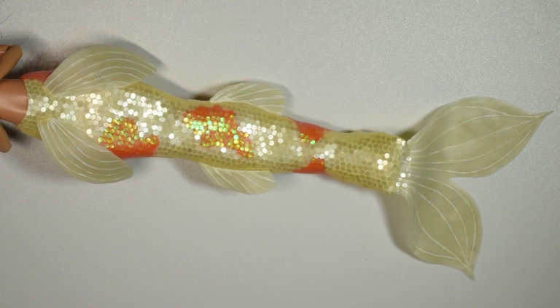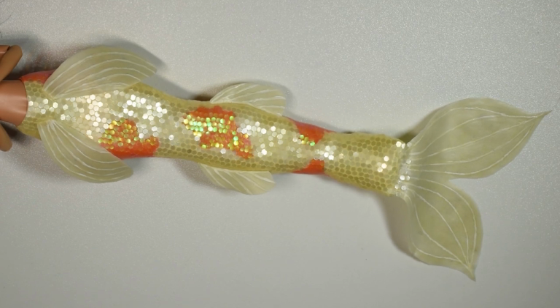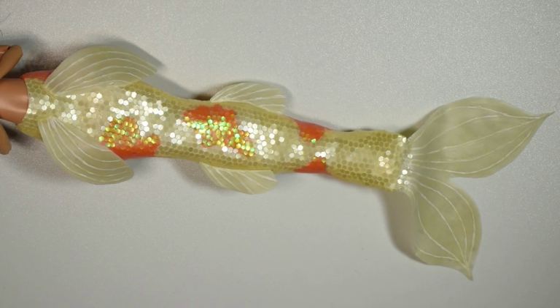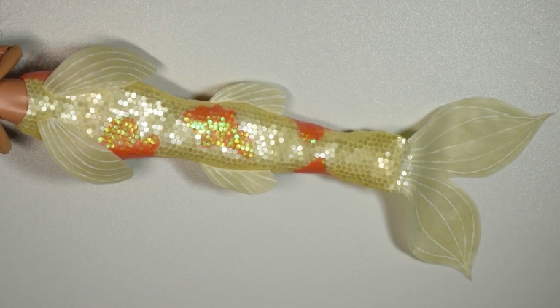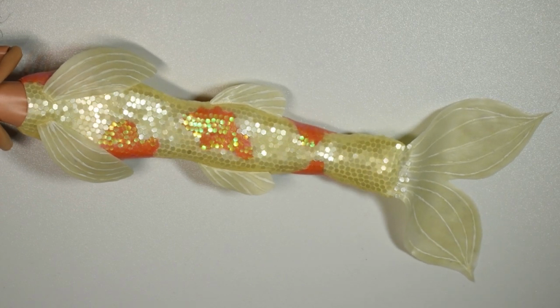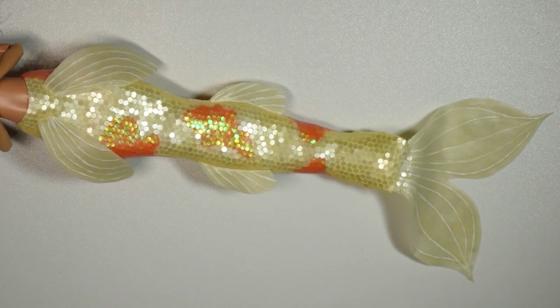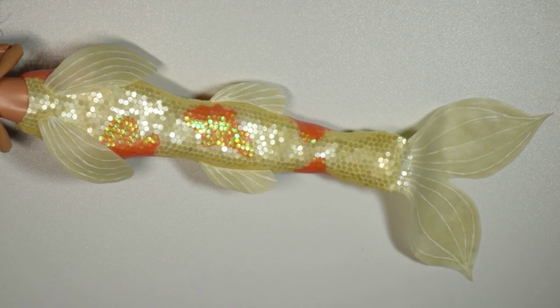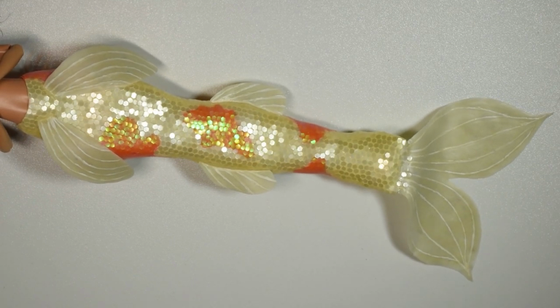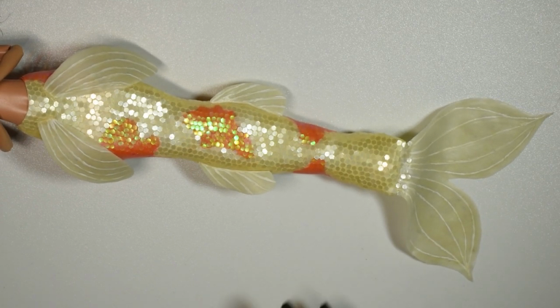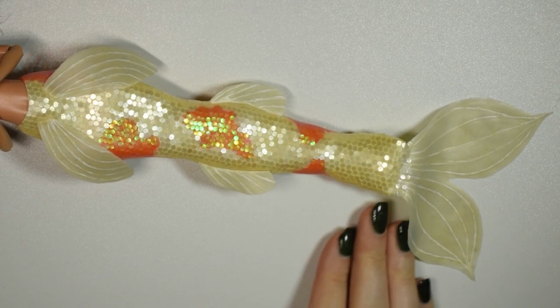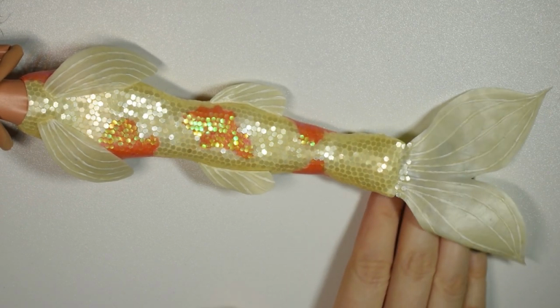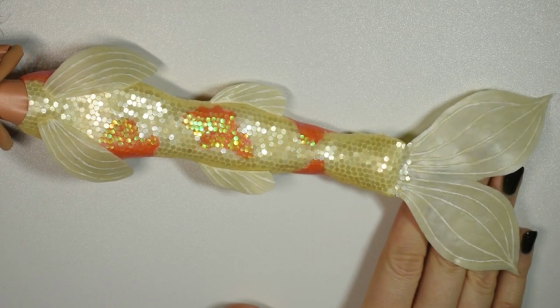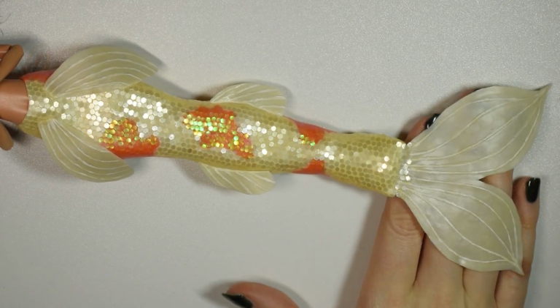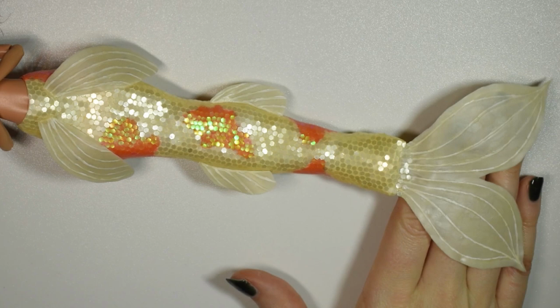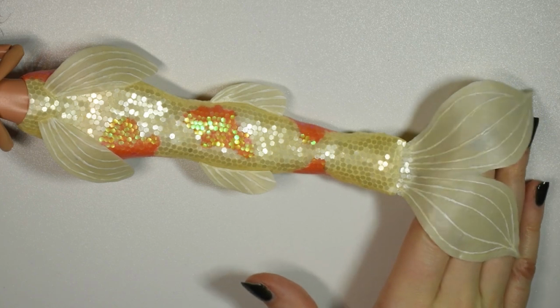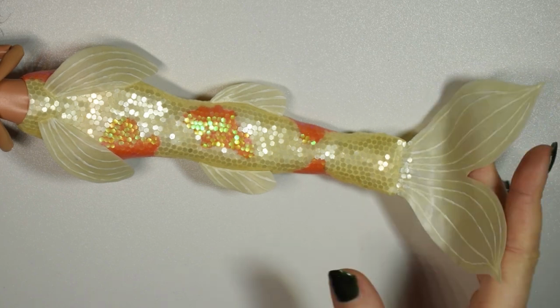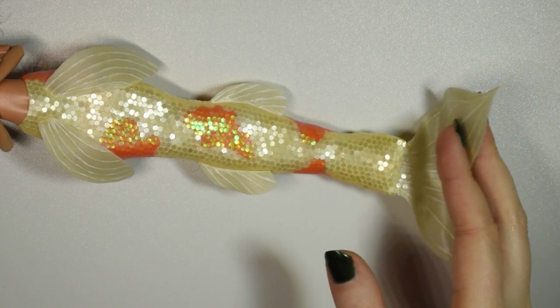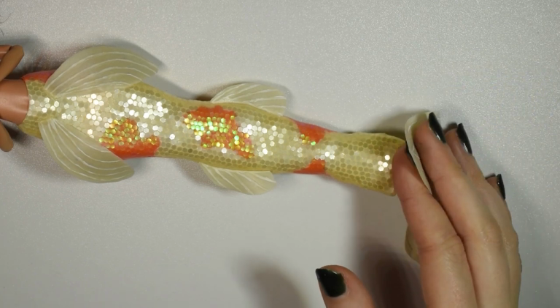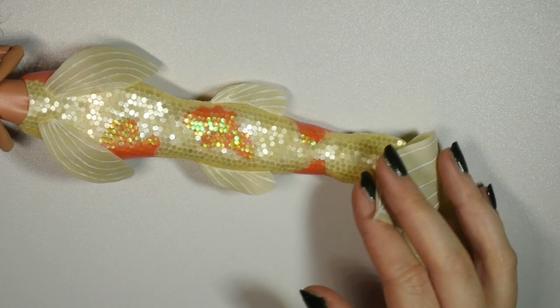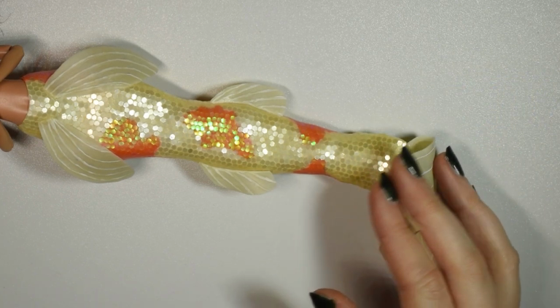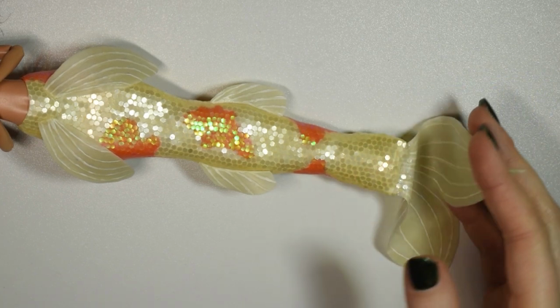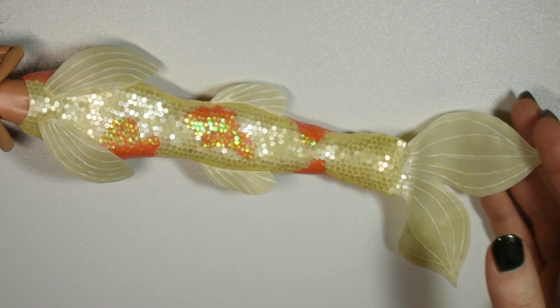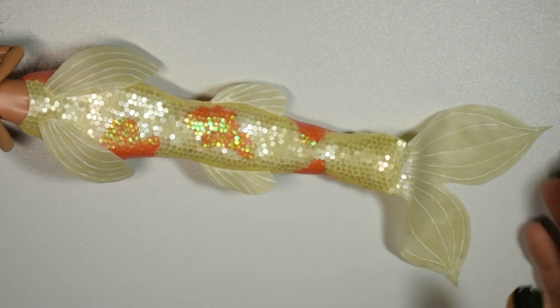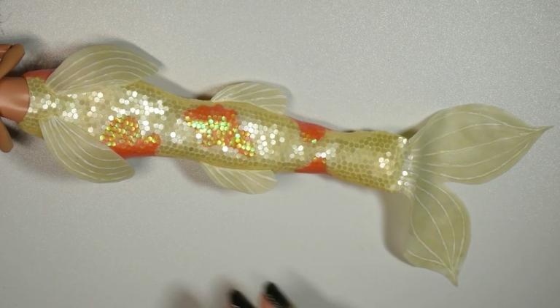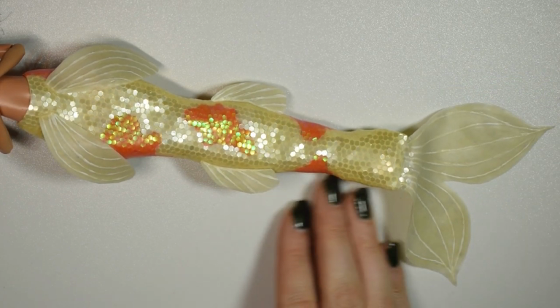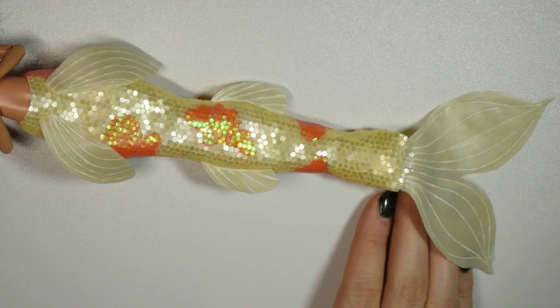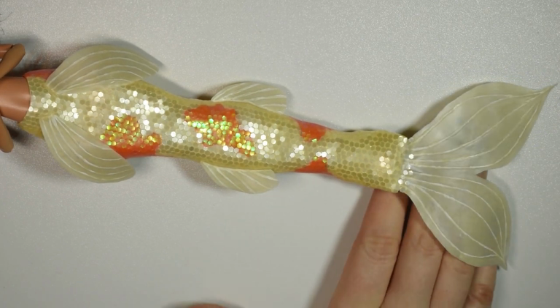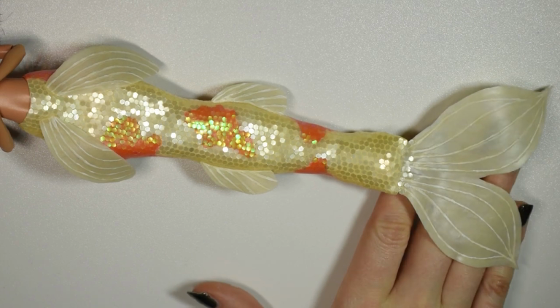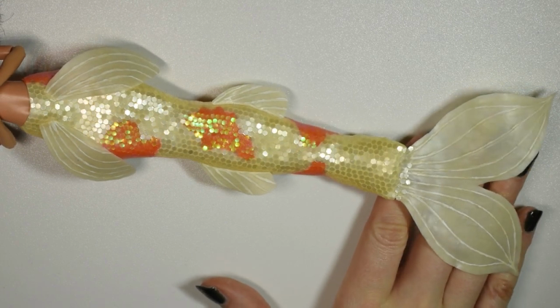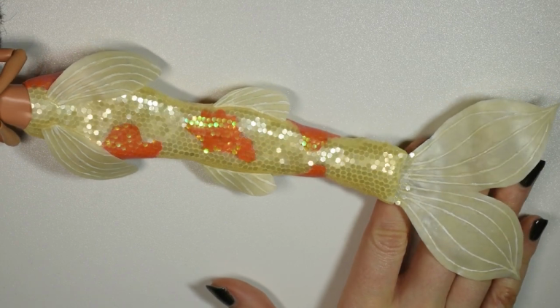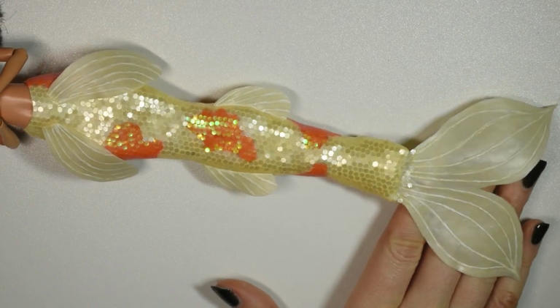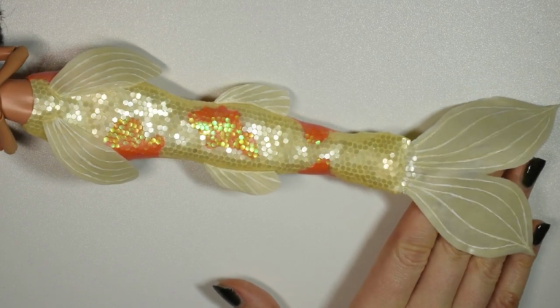Hi guys! In today's video we will be making this koi fish inspired sparkly mermaid tail. It occurred to me a few days ago that it's been like months since I last did a mermaid and I was like this can't be right, so here we are.